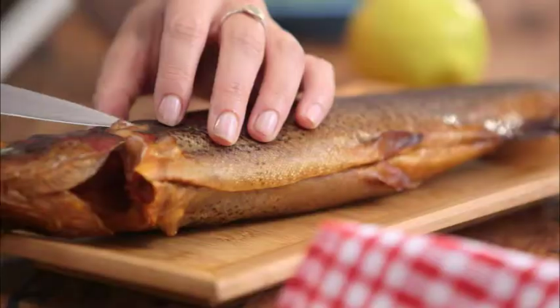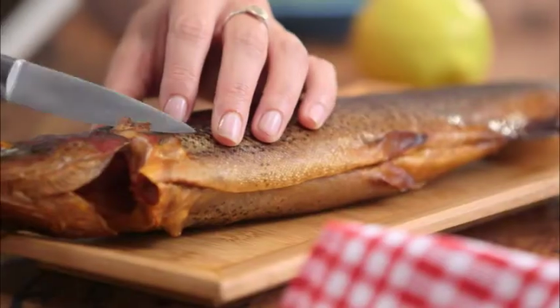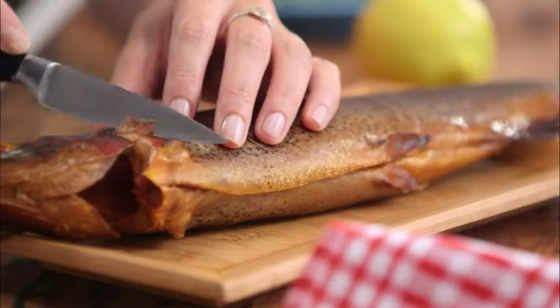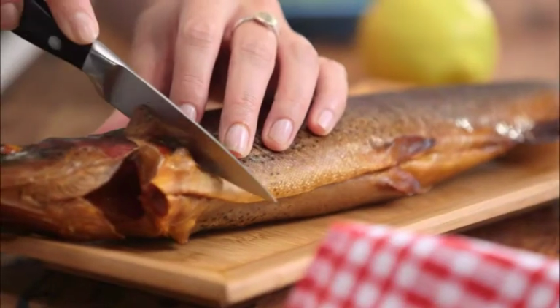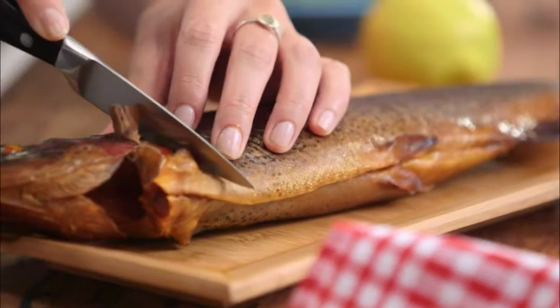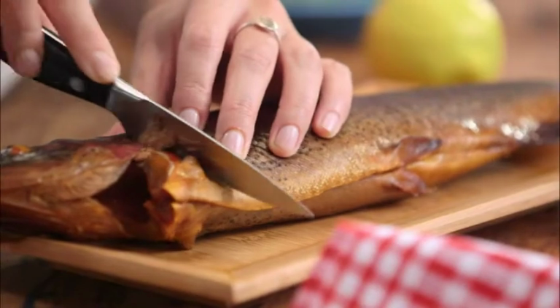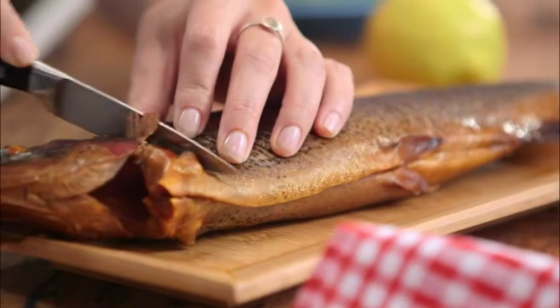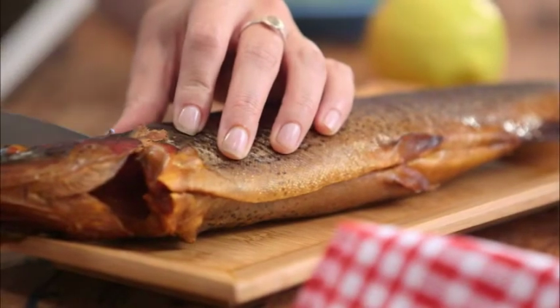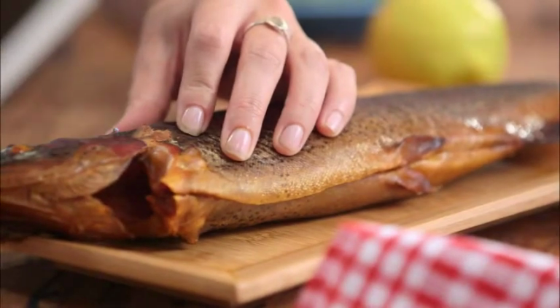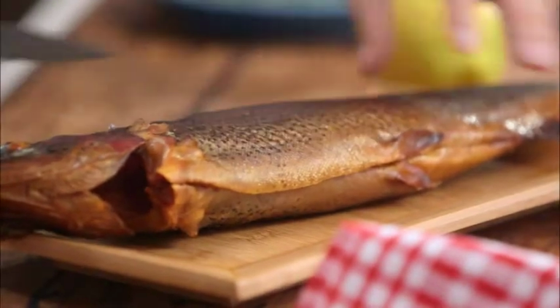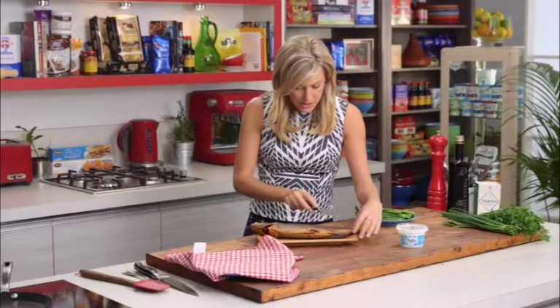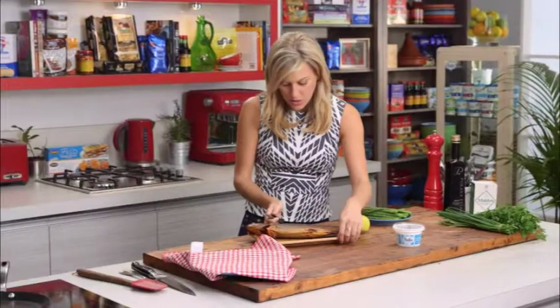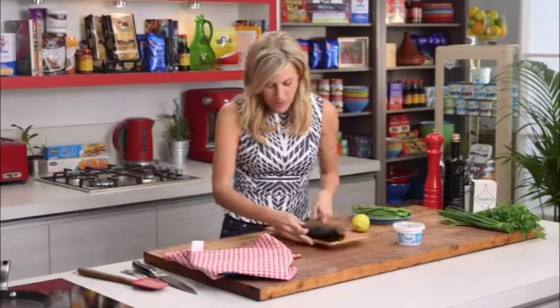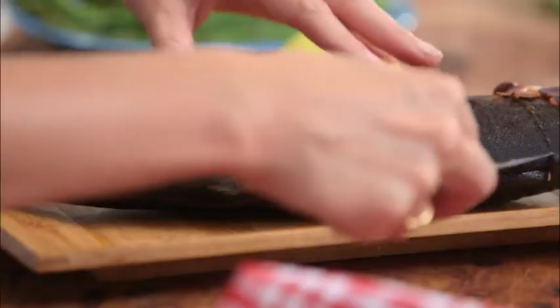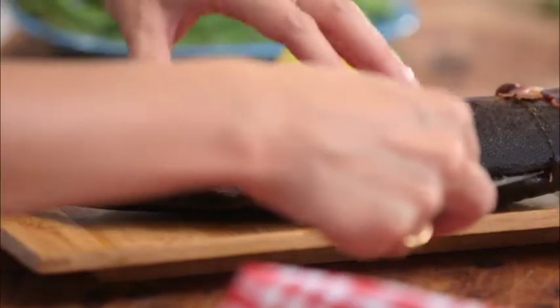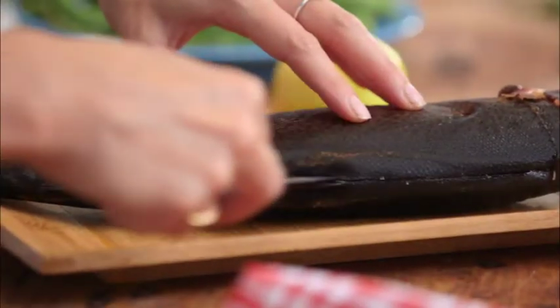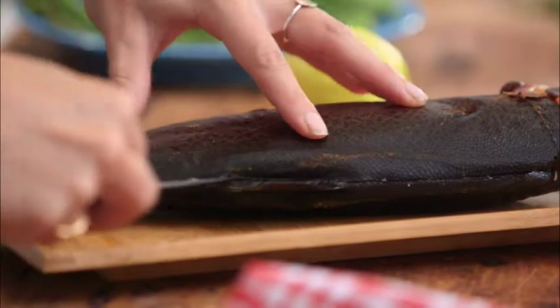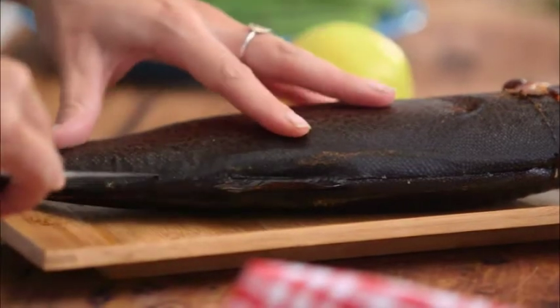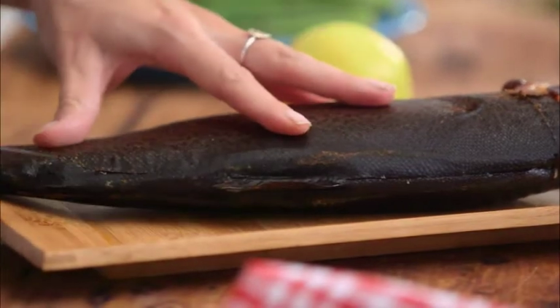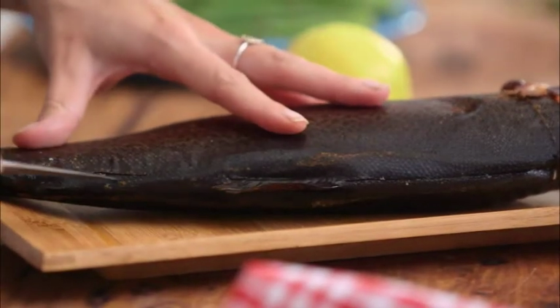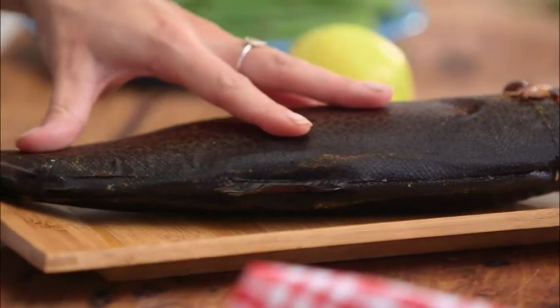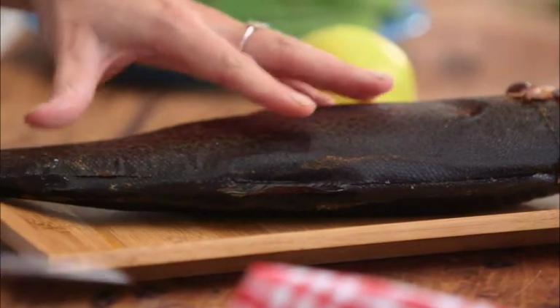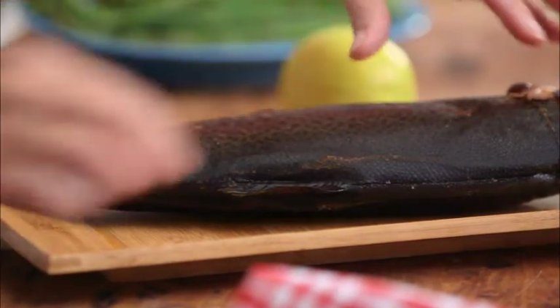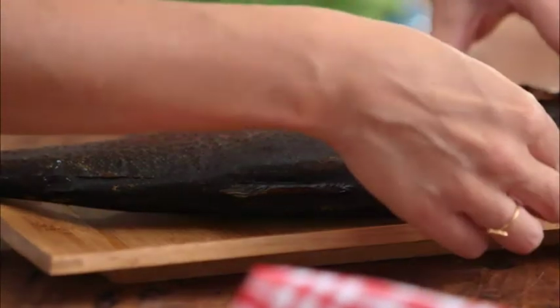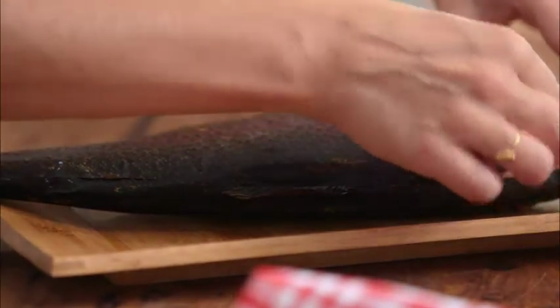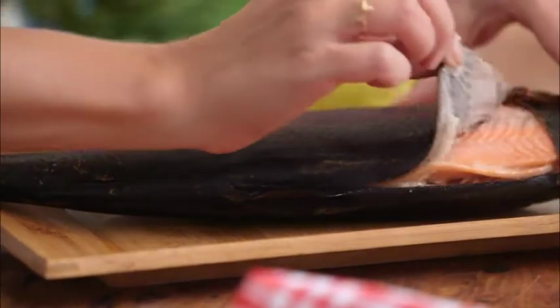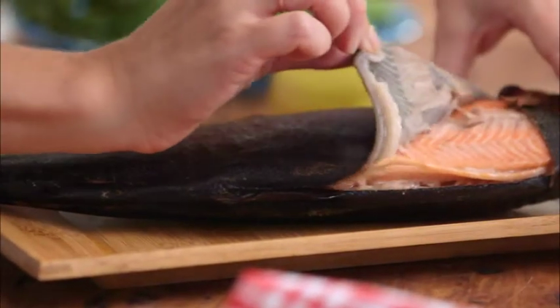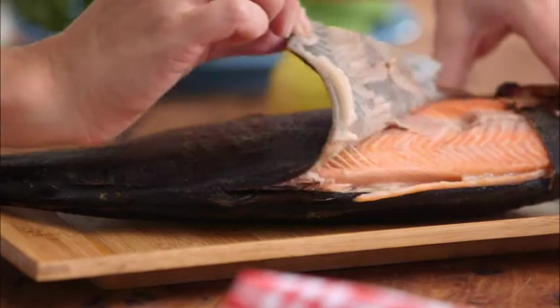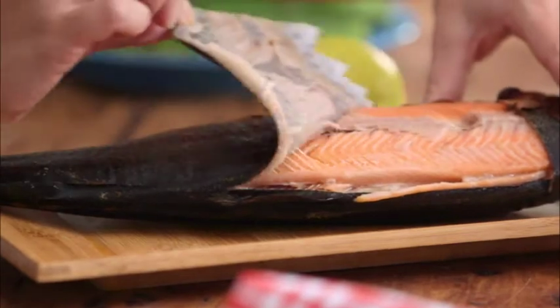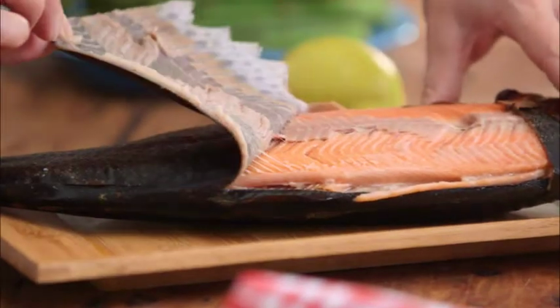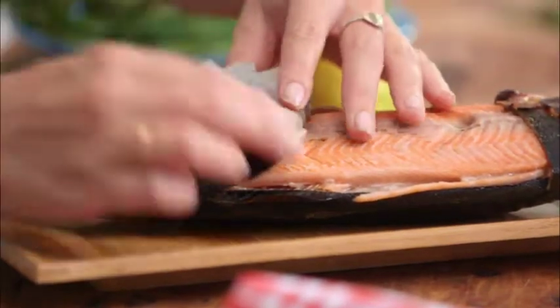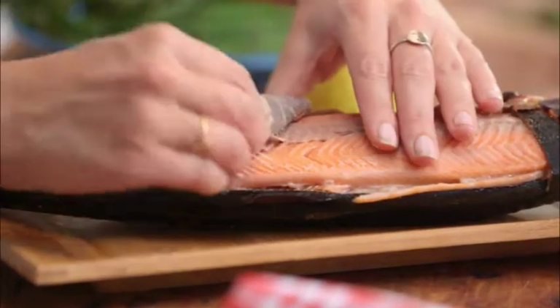Just cut around the back to slip in there just to detach that skin, and you can see because it's smoked it's so easy to just pull away like that.